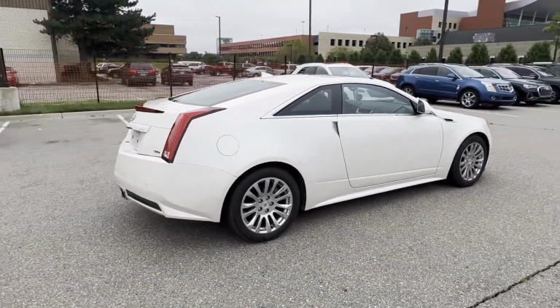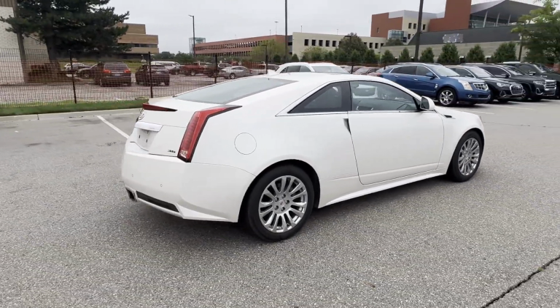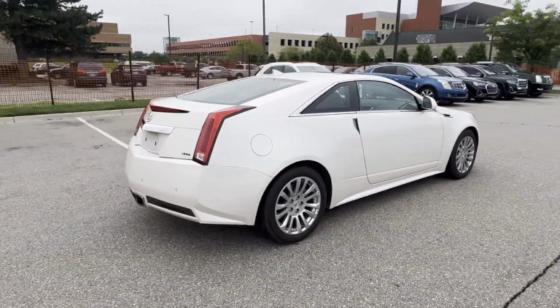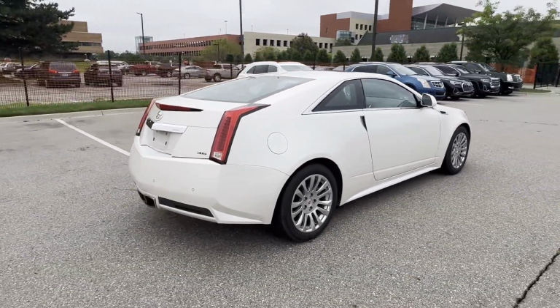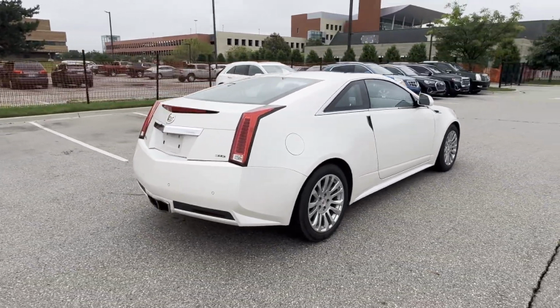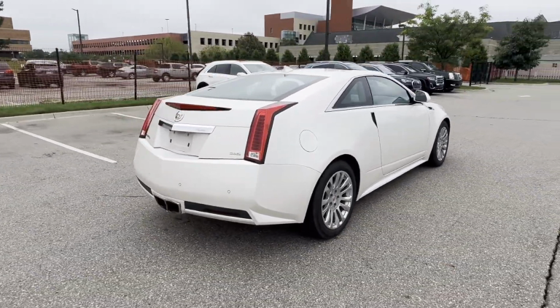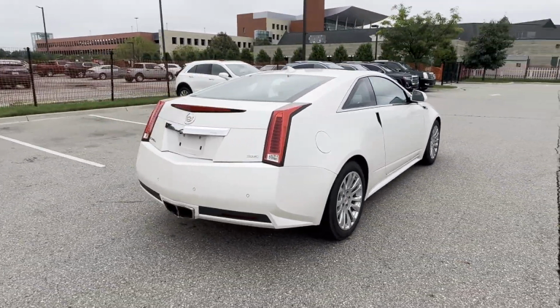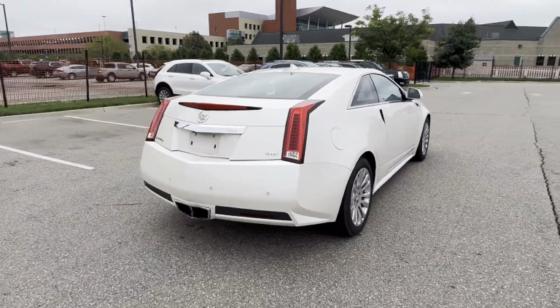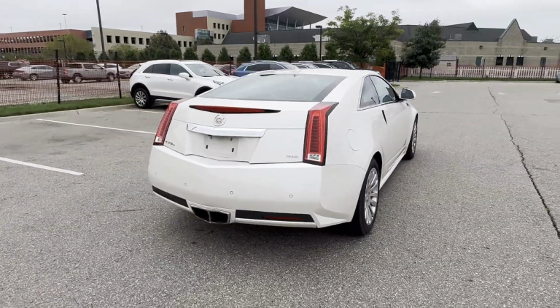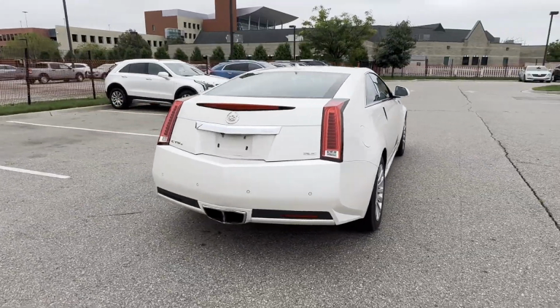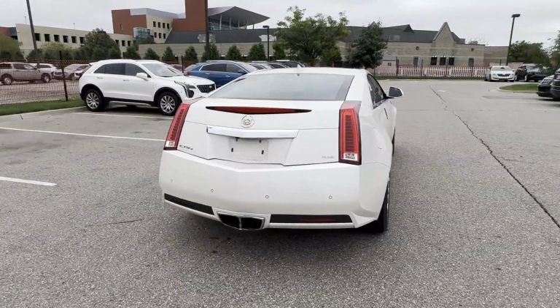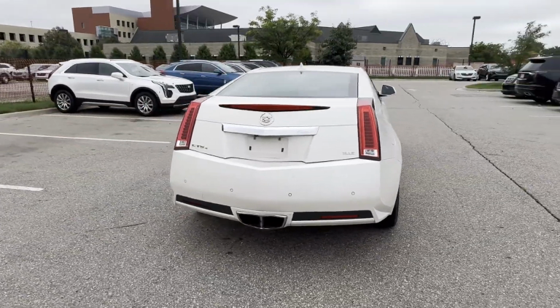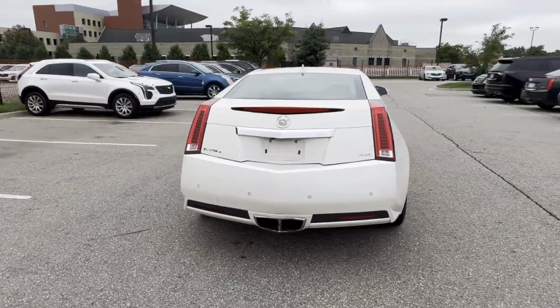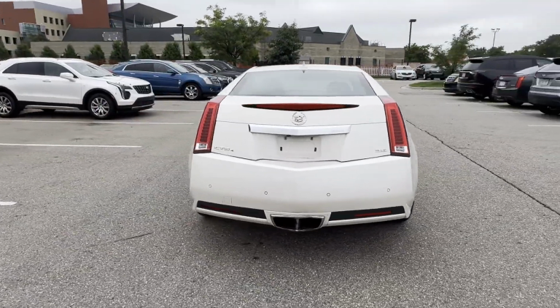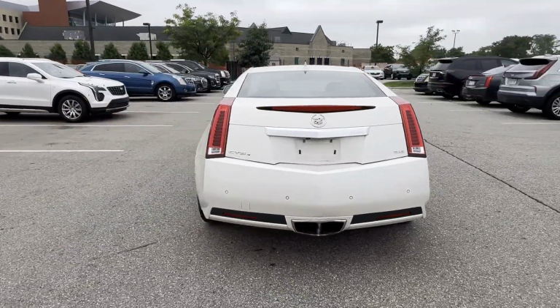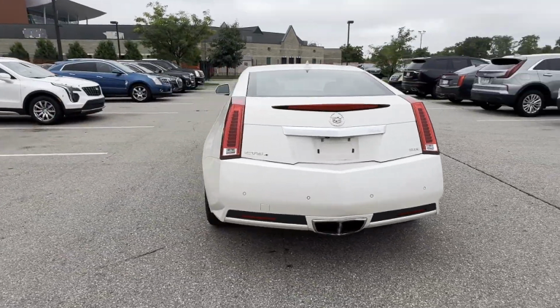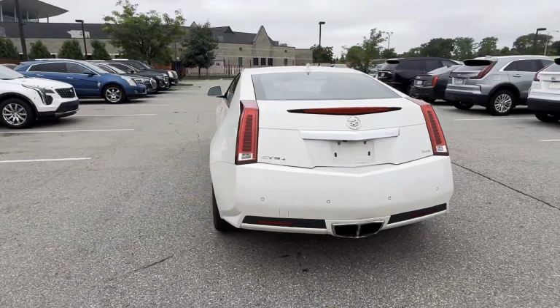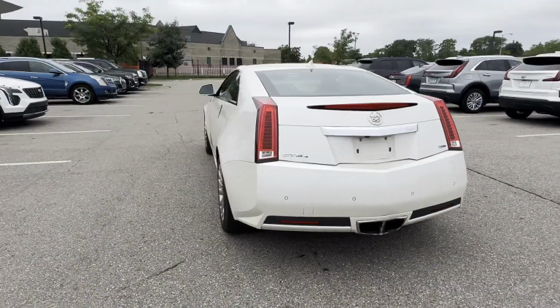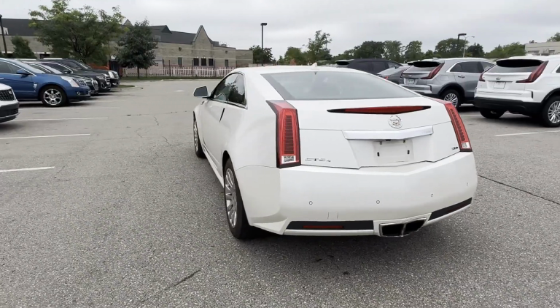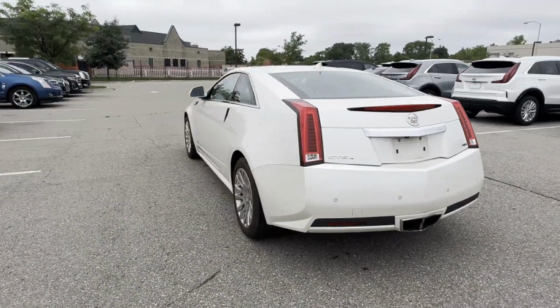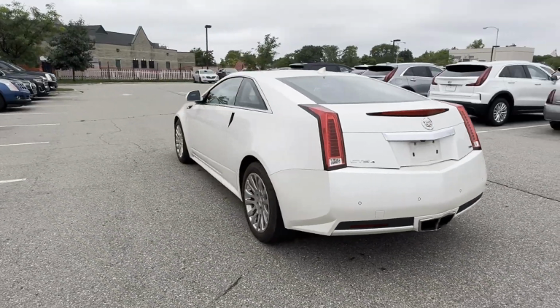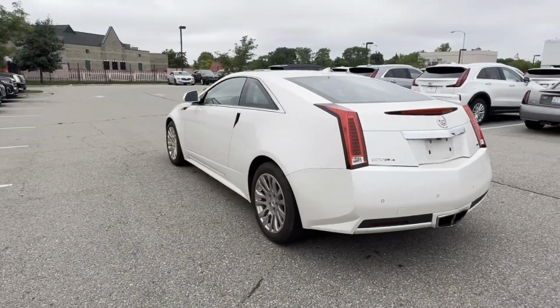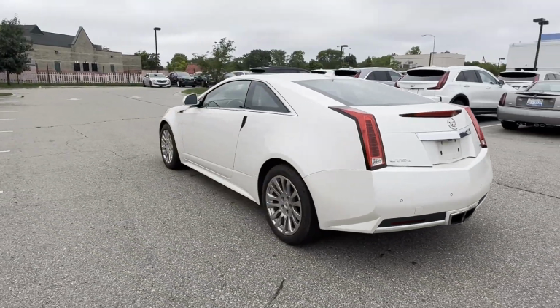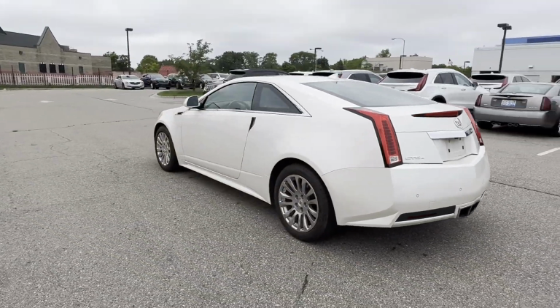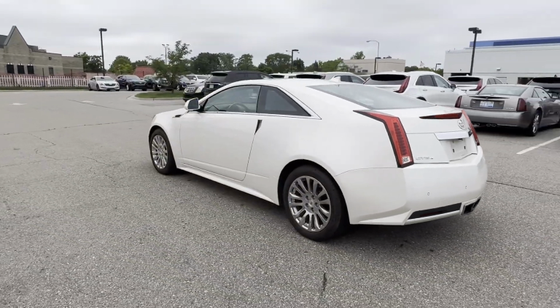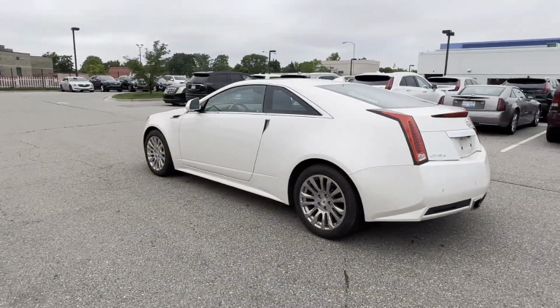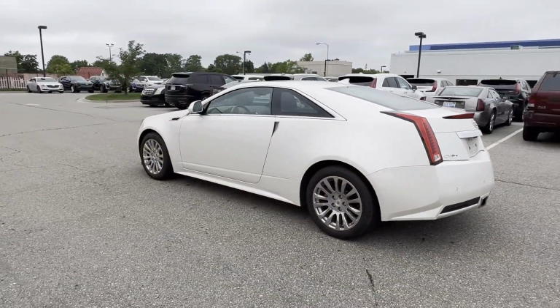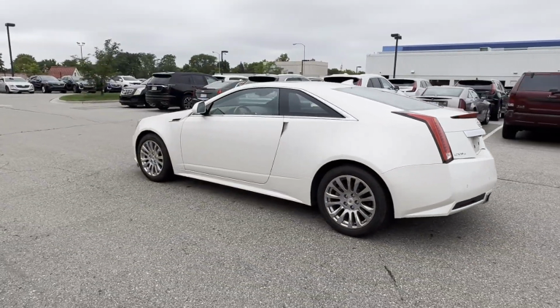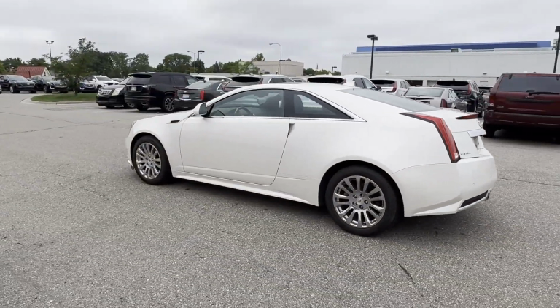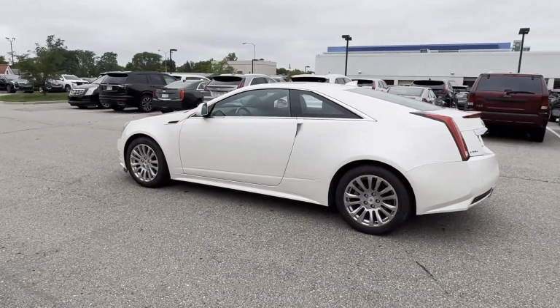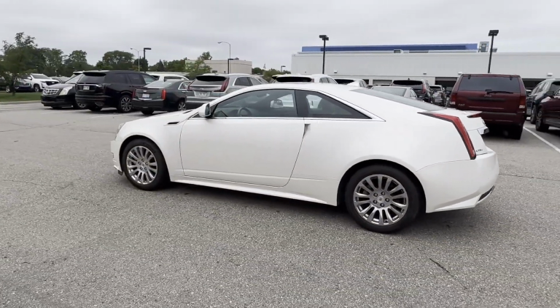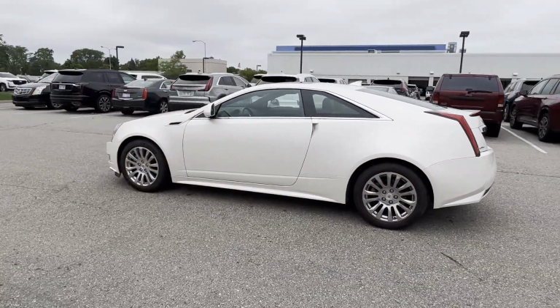Including satellite radio, navigation, premium sound system, multi-zone air conditioning, blind spot monitor, and all-wheel drive.